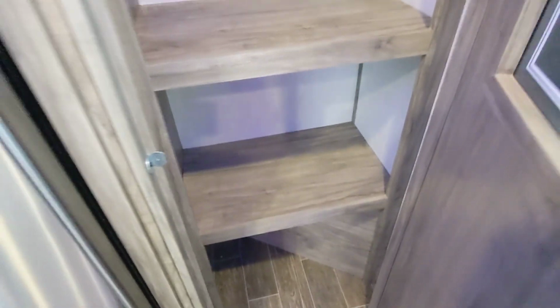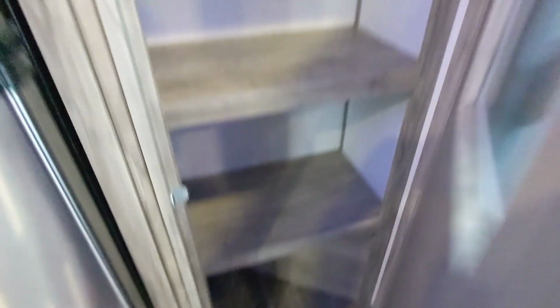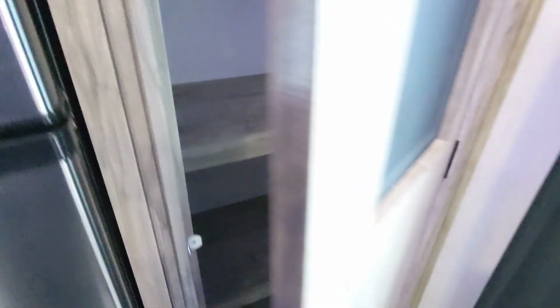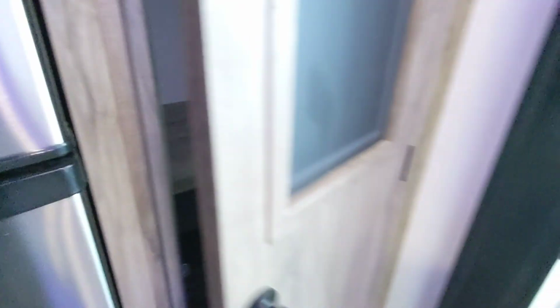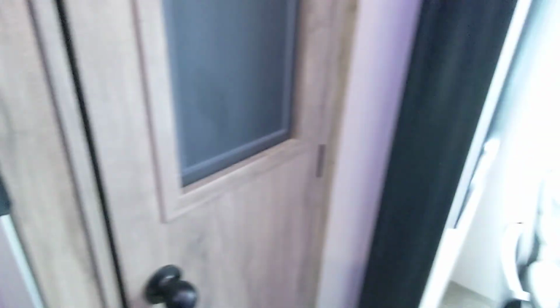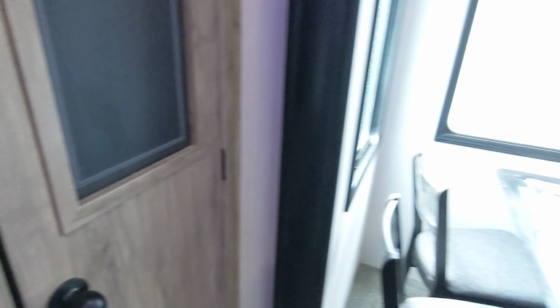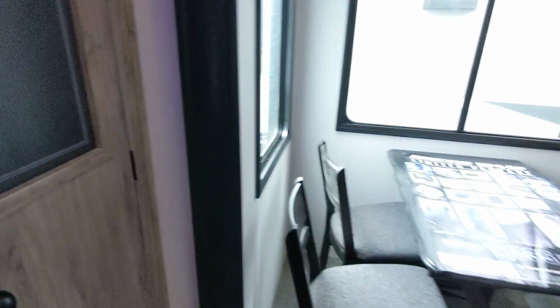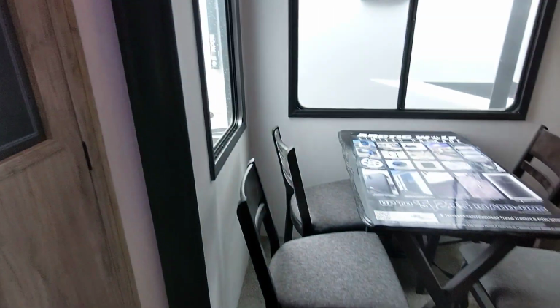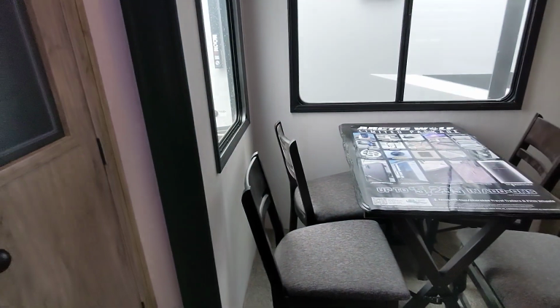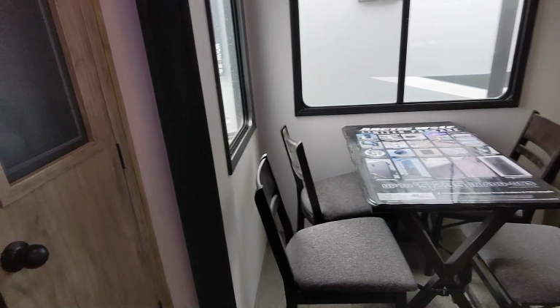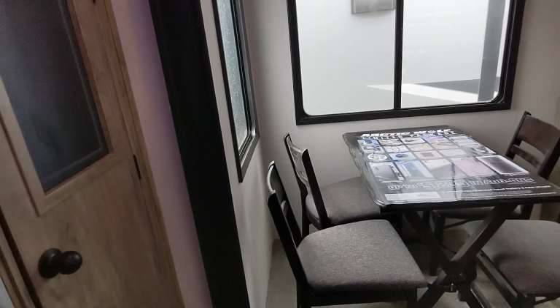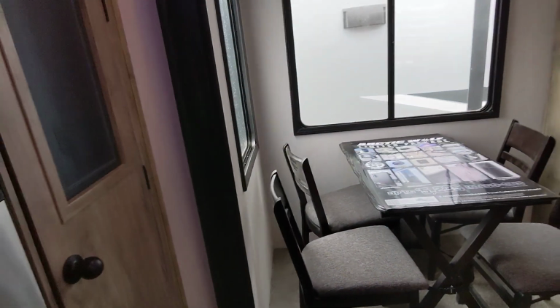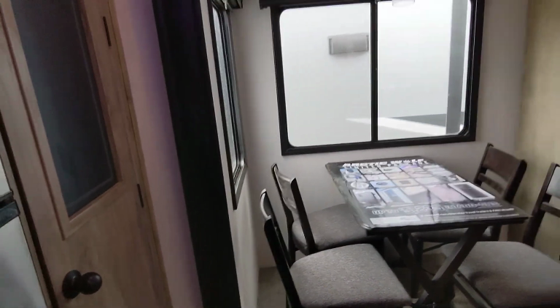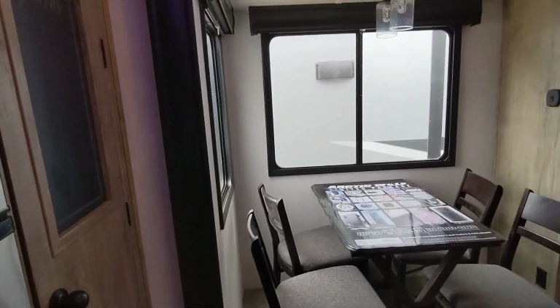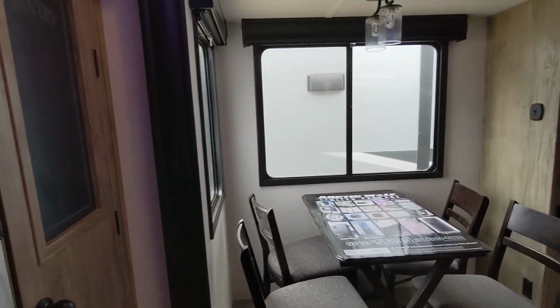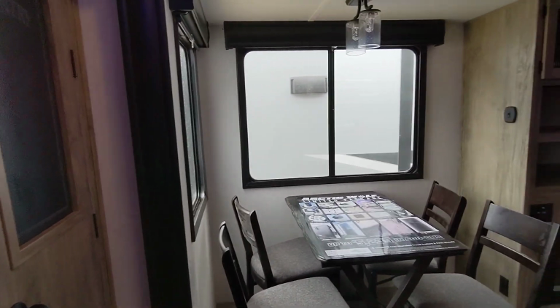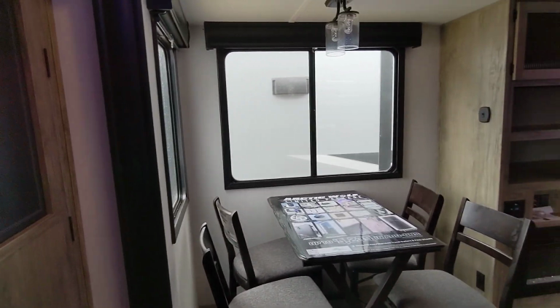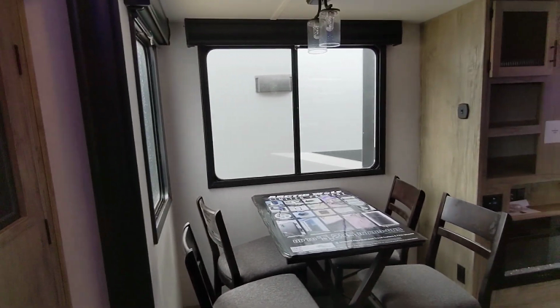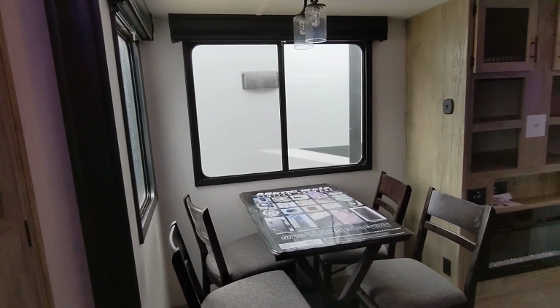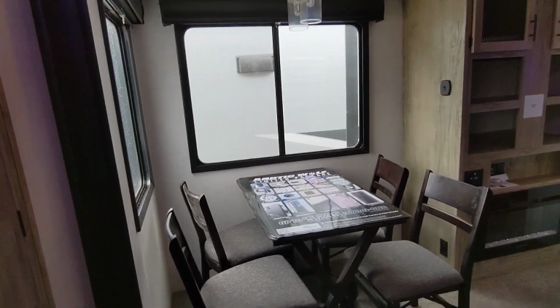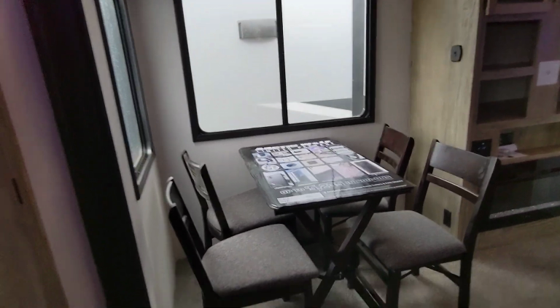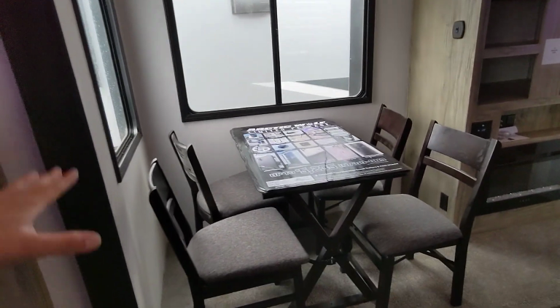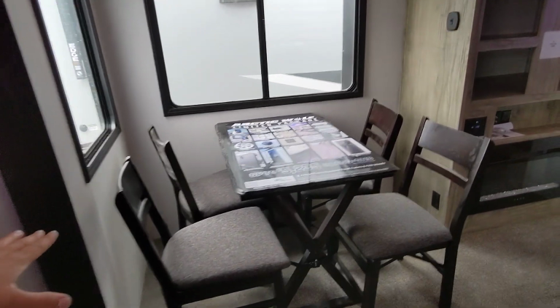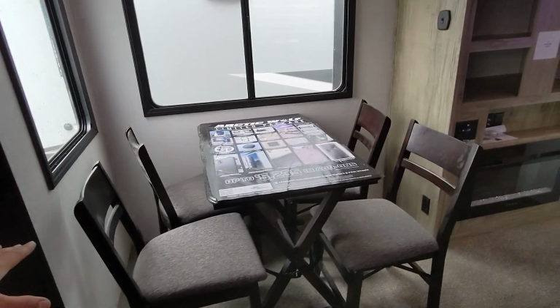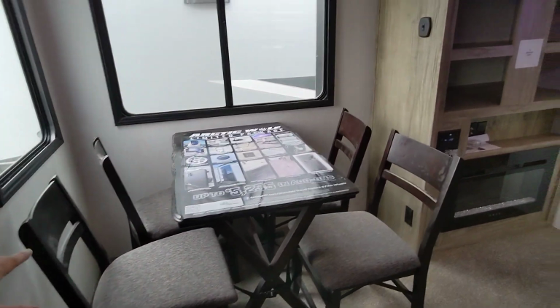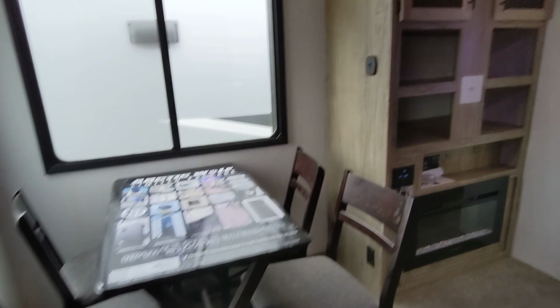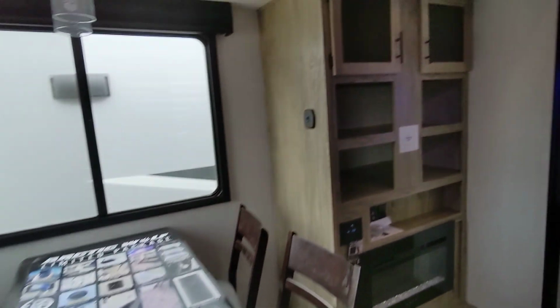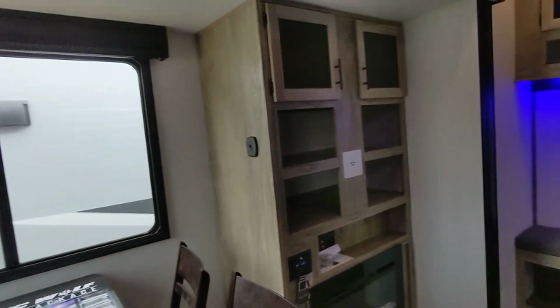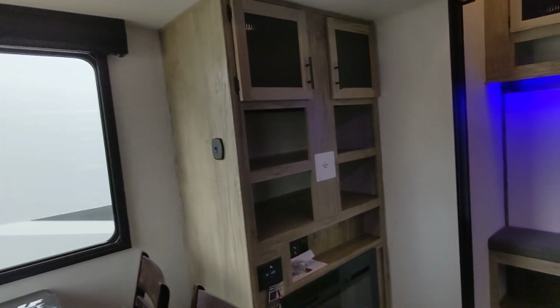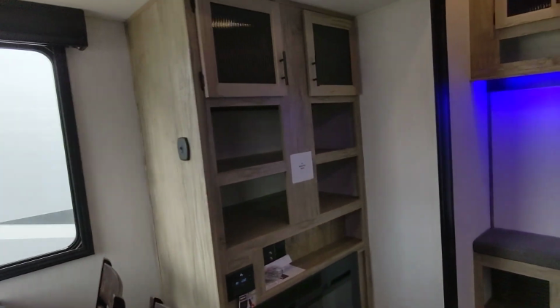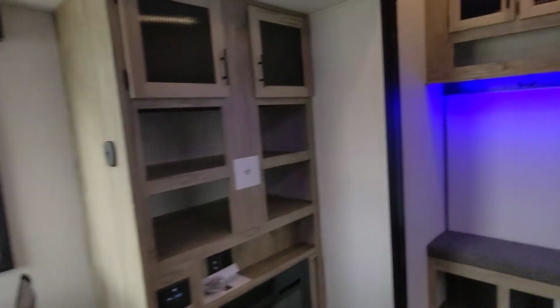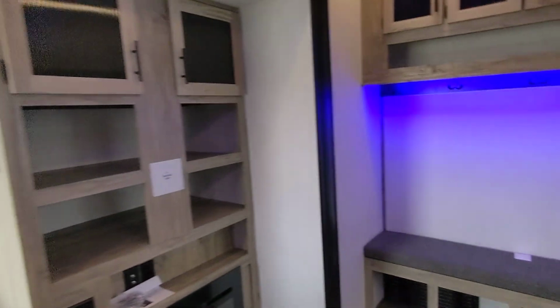This RV also includes a 50-watt solar panel, so you can run all the 12-volt systems off-grid. Freestanding dinette here. Awesome entertainment center.